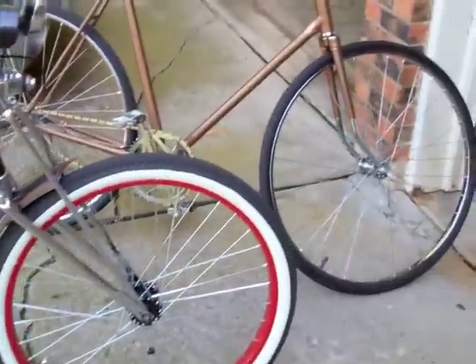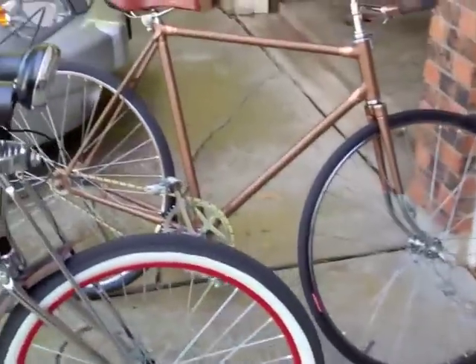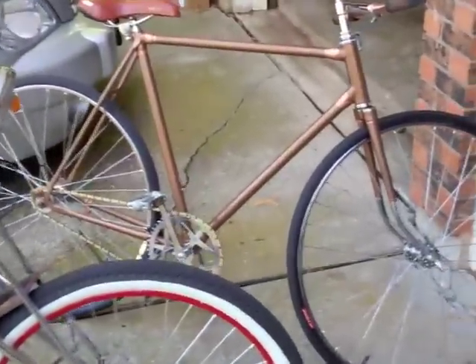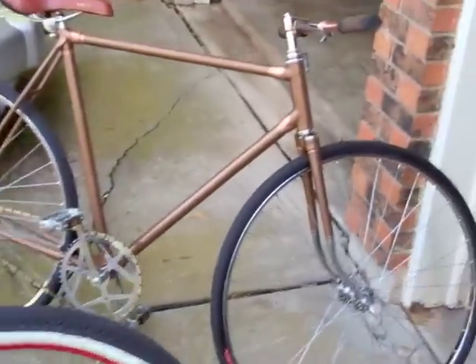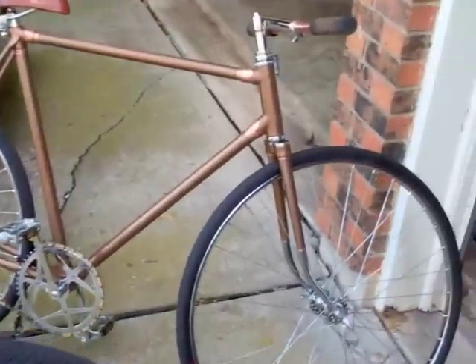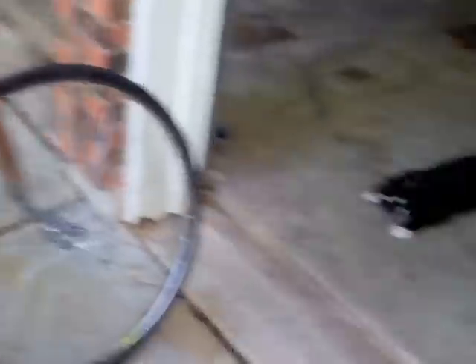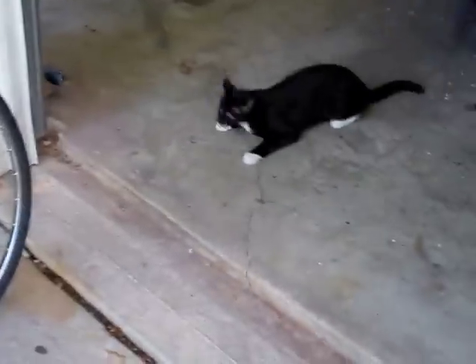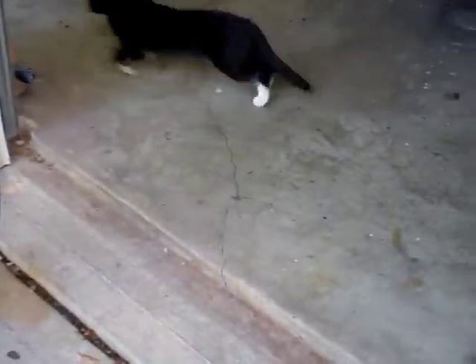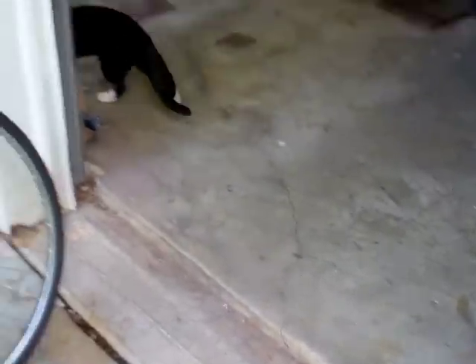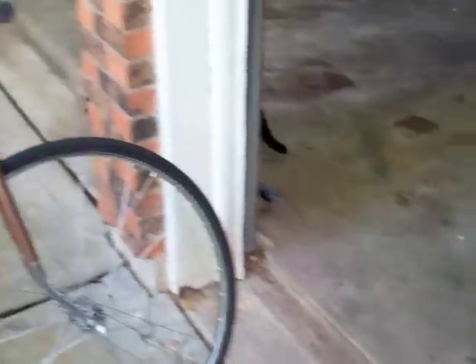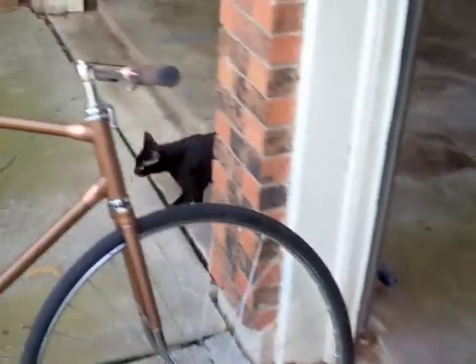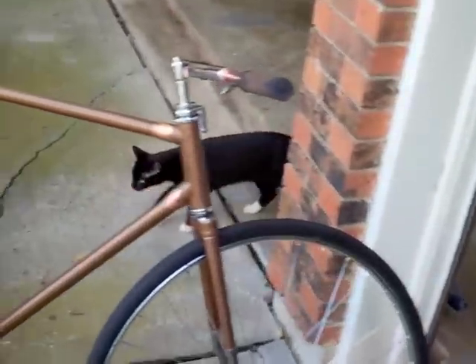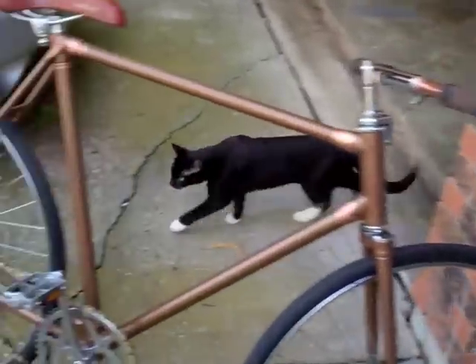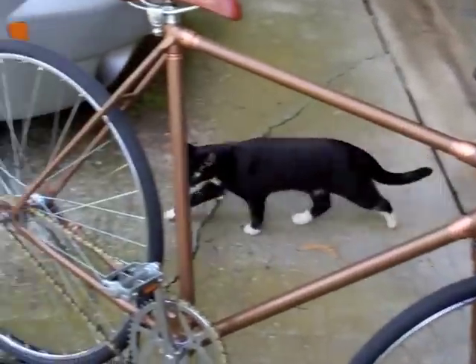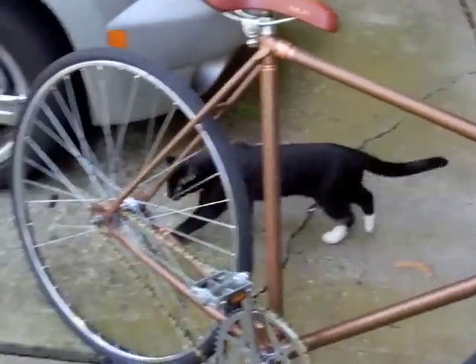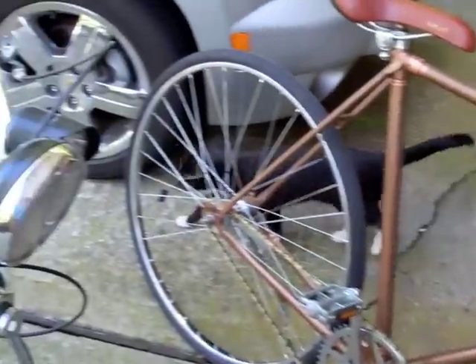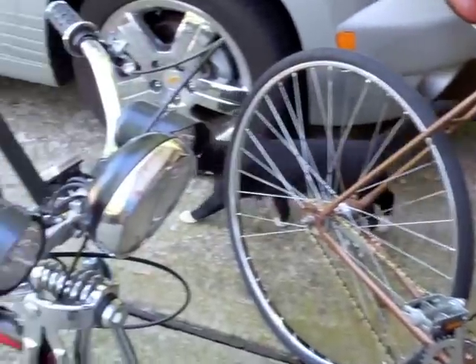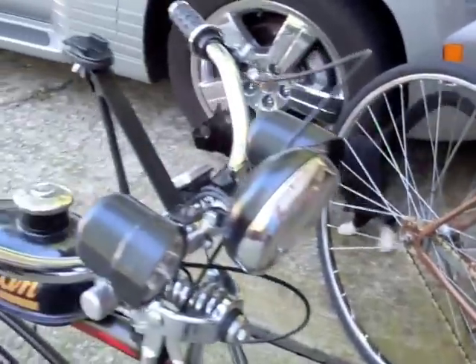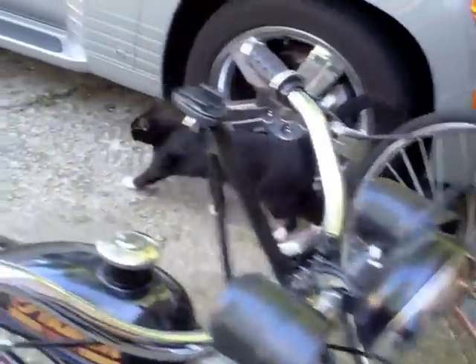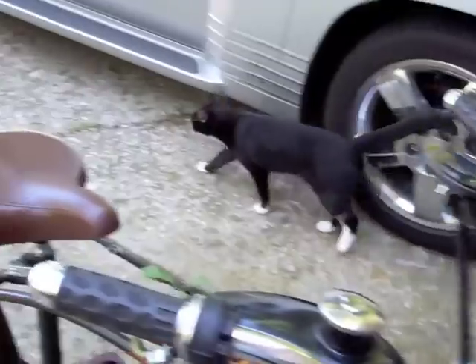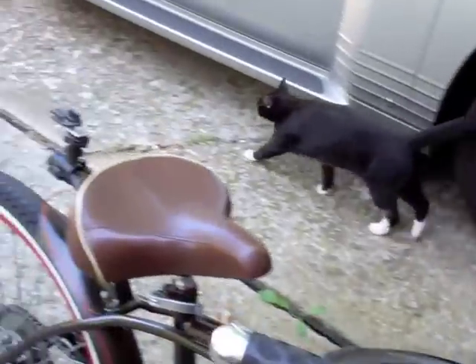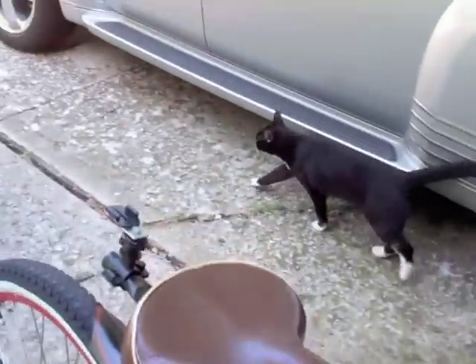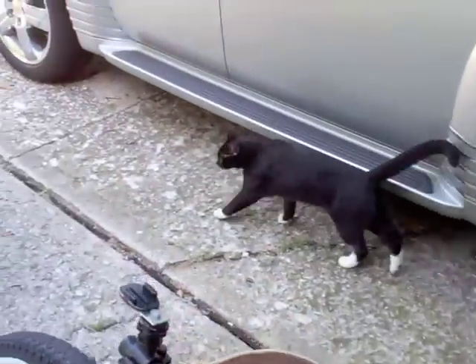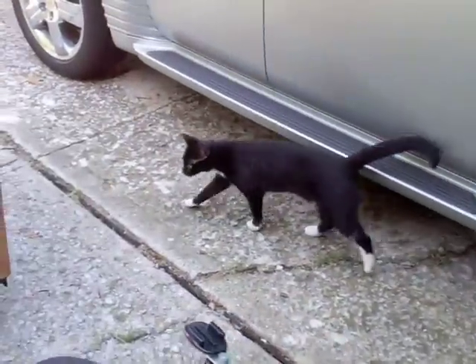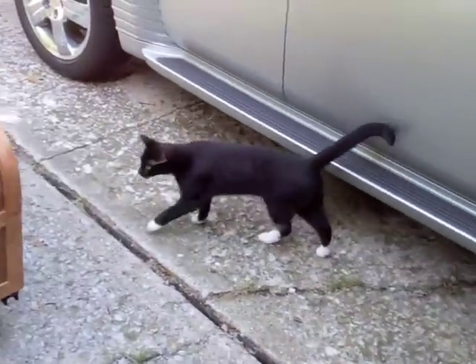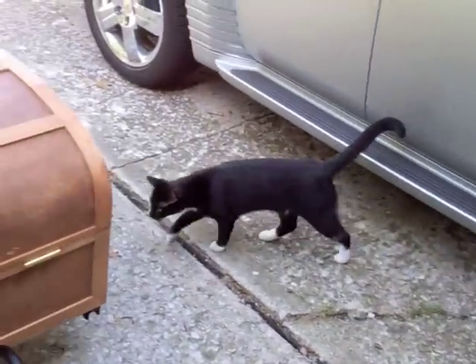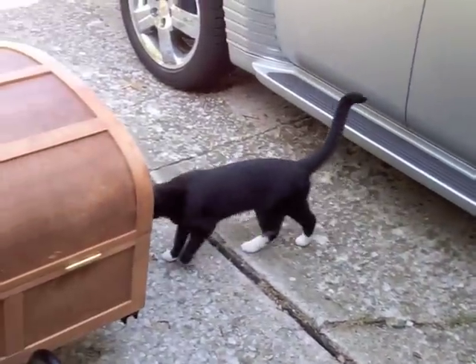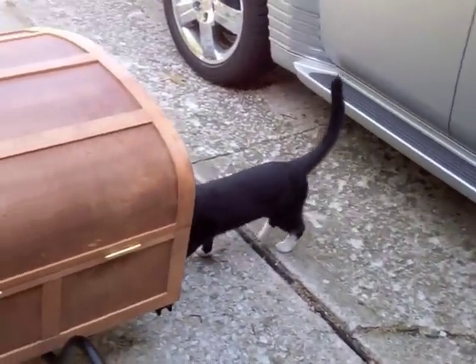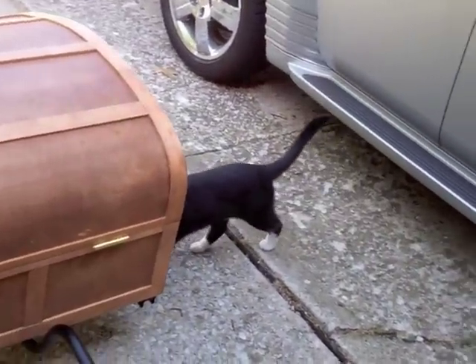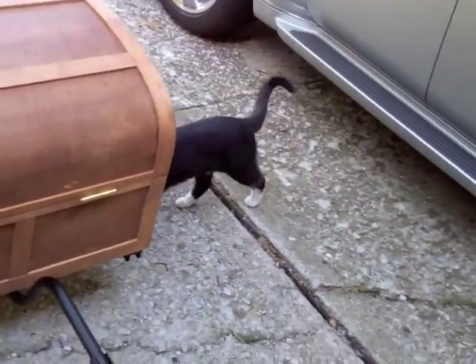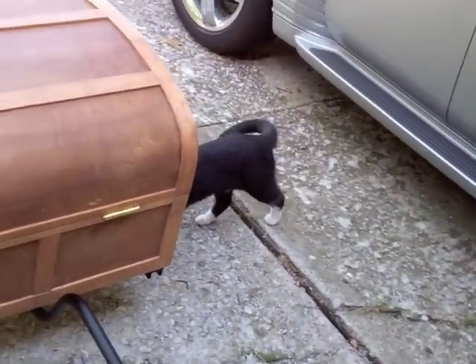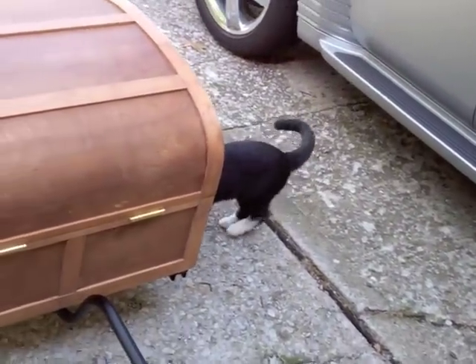Got another project I'm working on here. Chuck, this is your fault too — that cat, I can't get rid of him. I named him Sylvester and I can't get rid of him. That's all Chuck's fault.